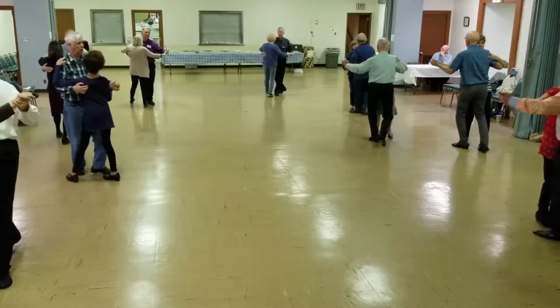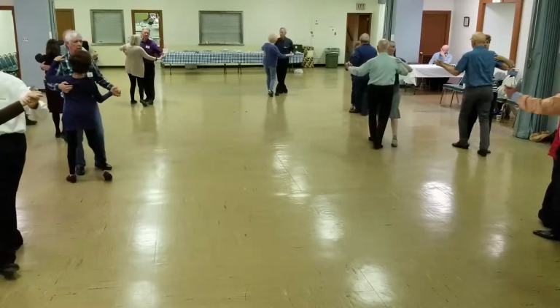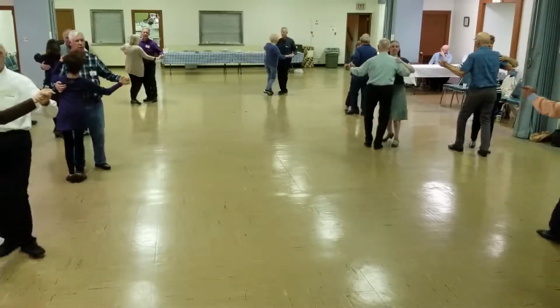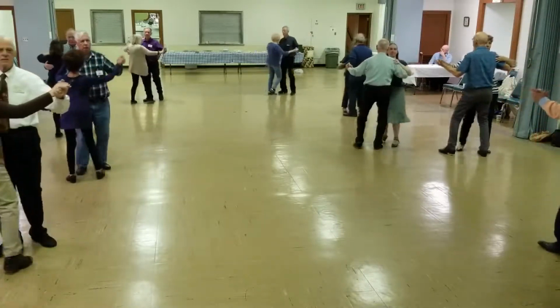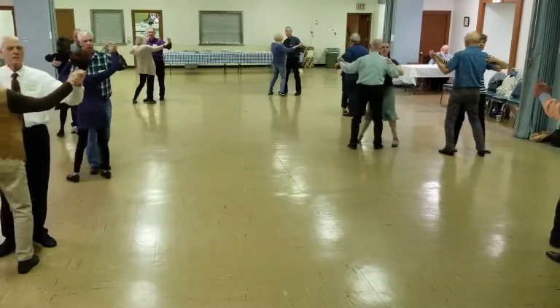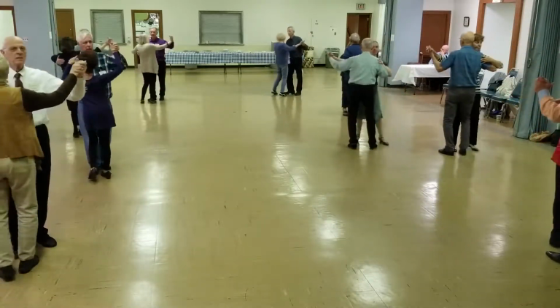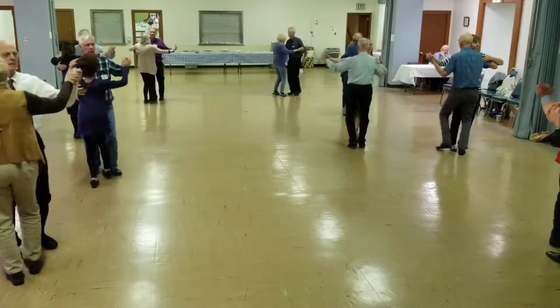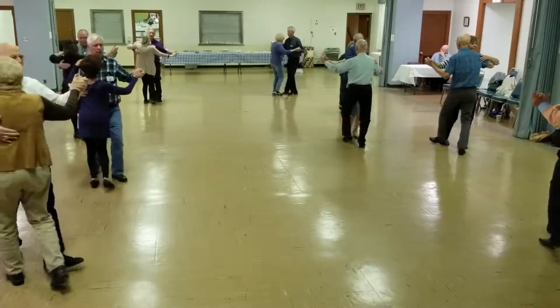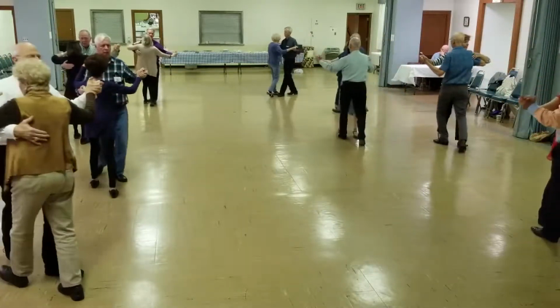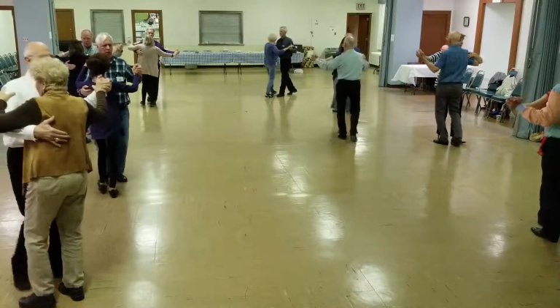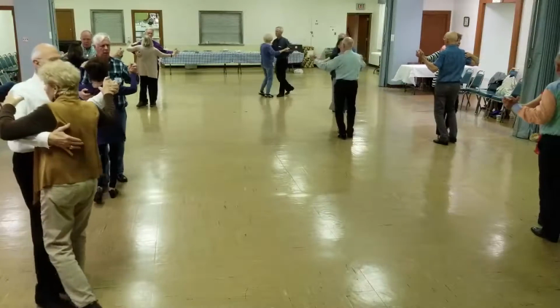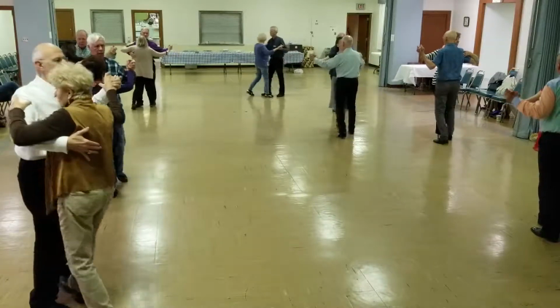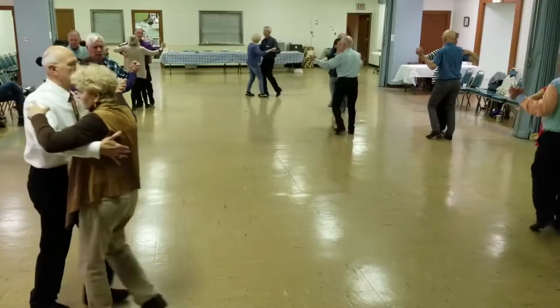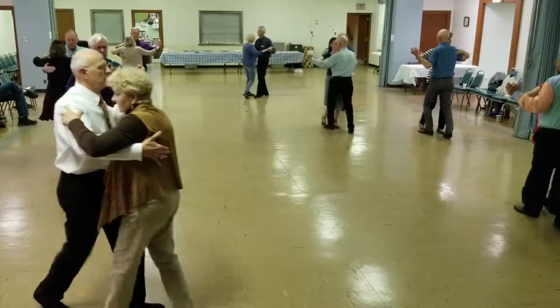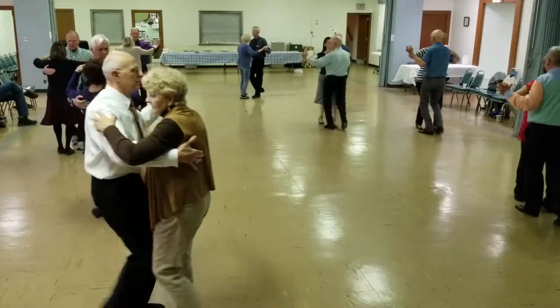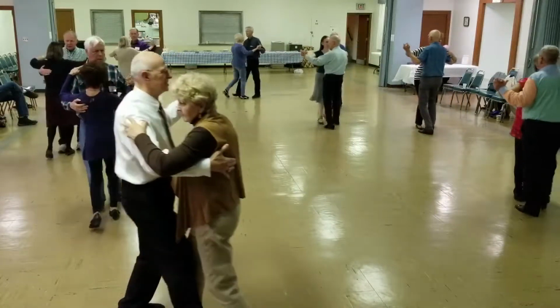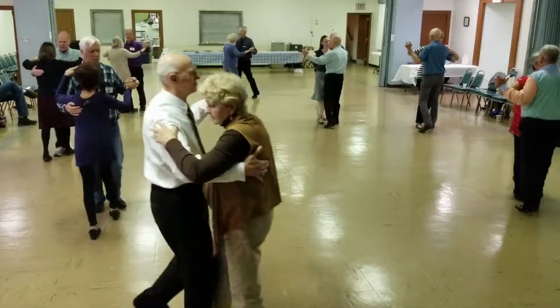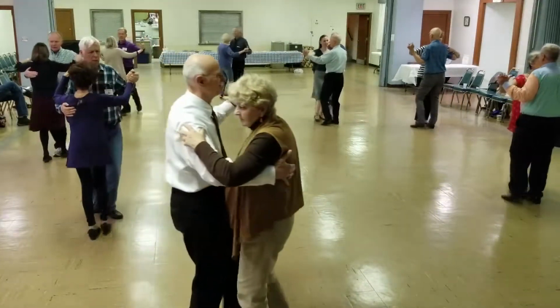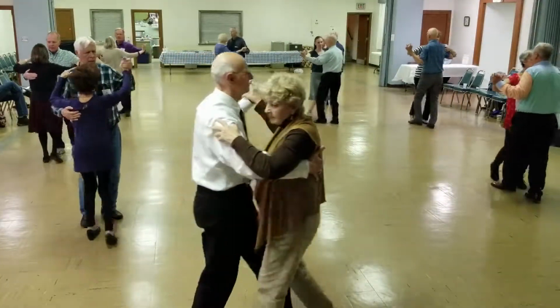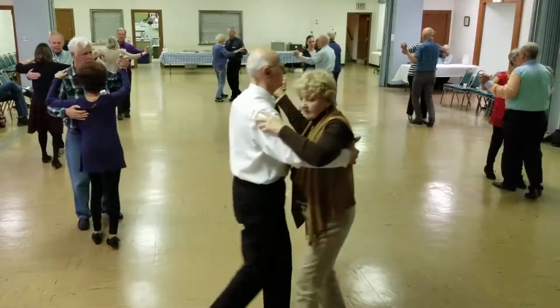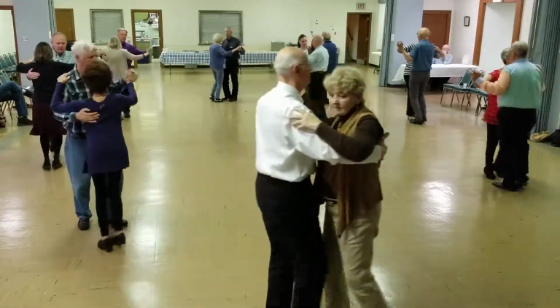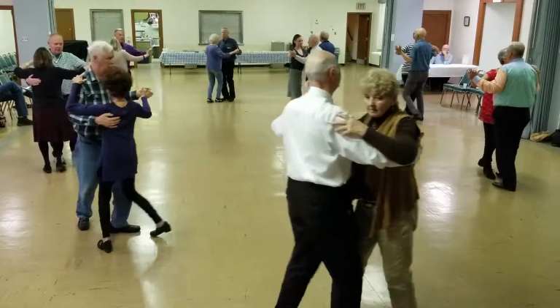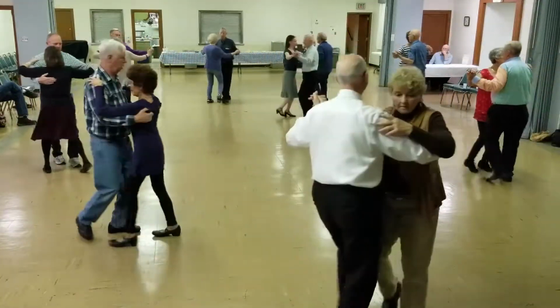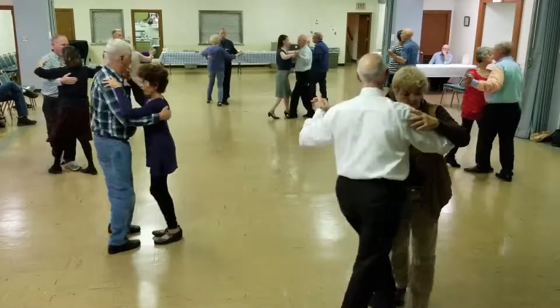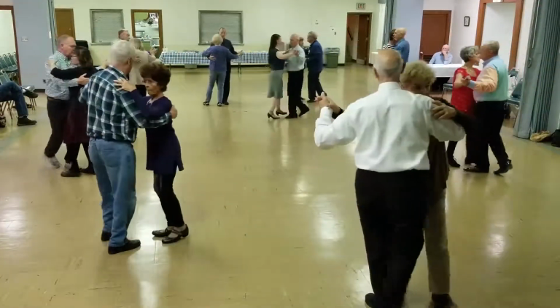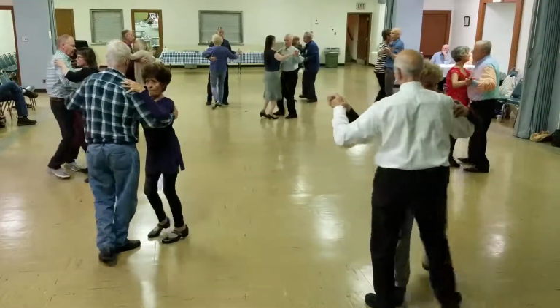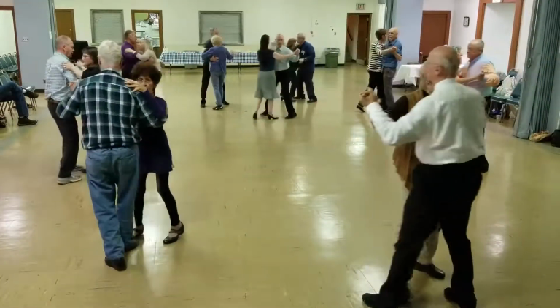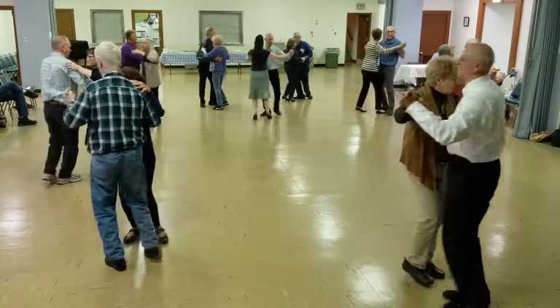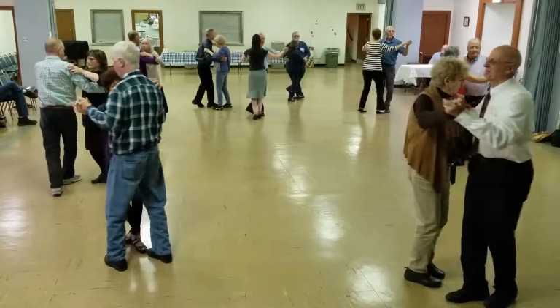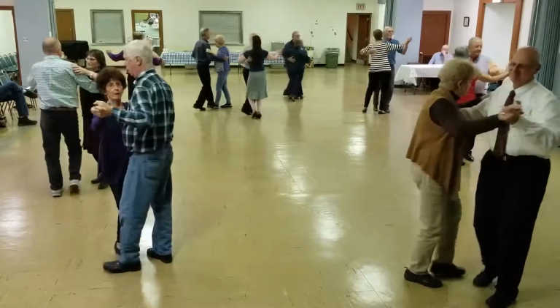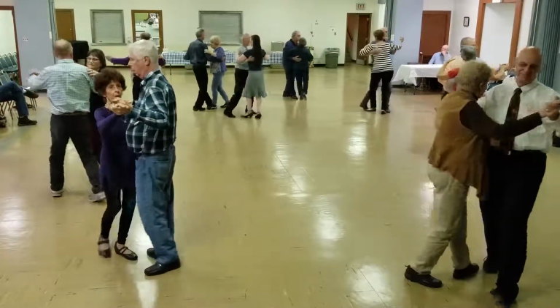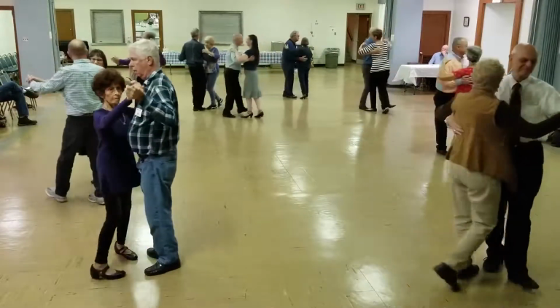Forward round two, twice, two left turns to the wall, box.